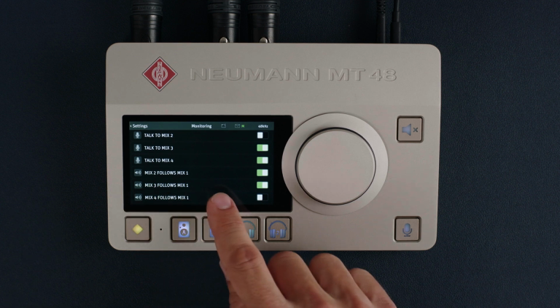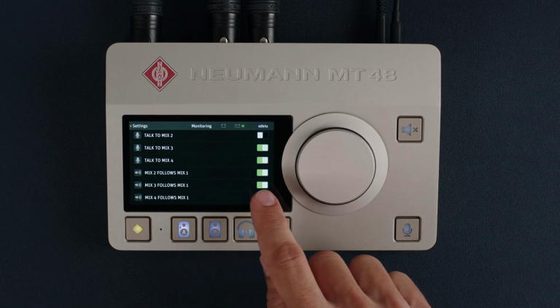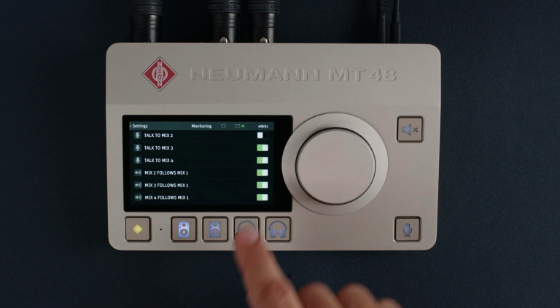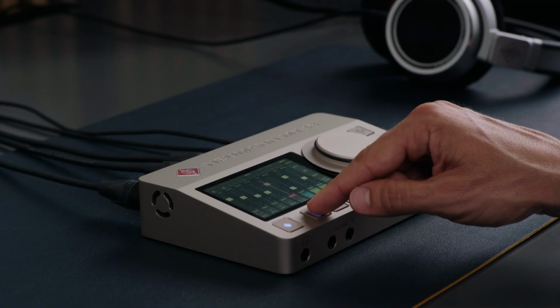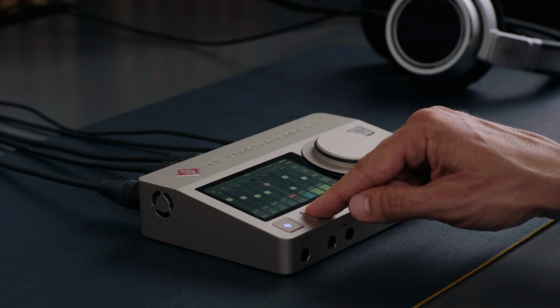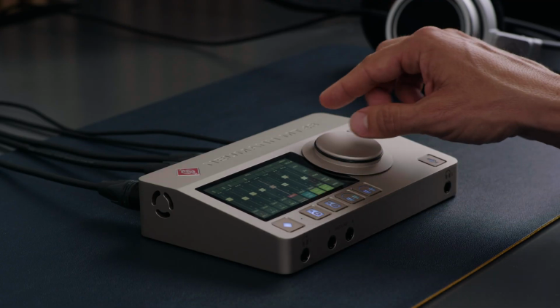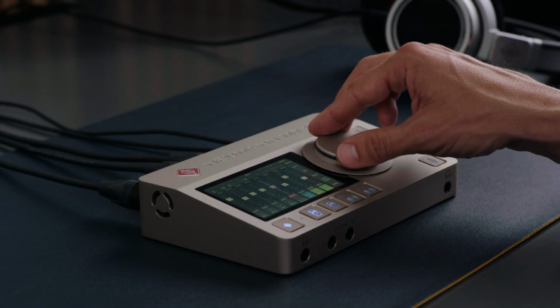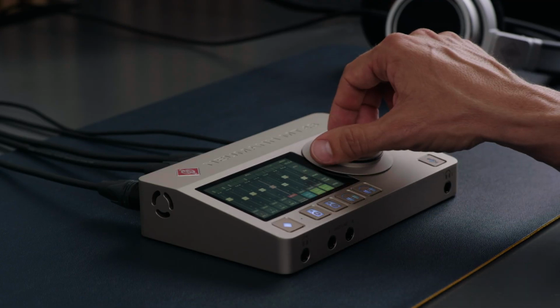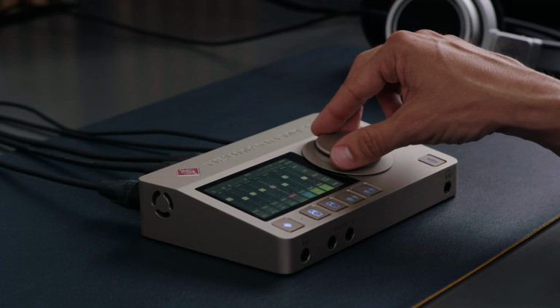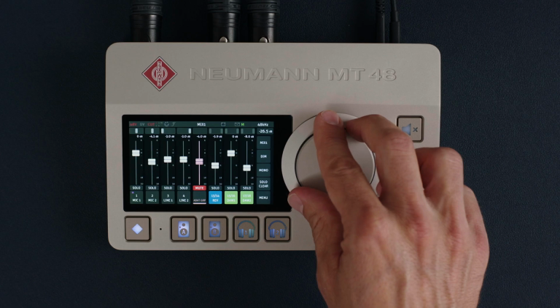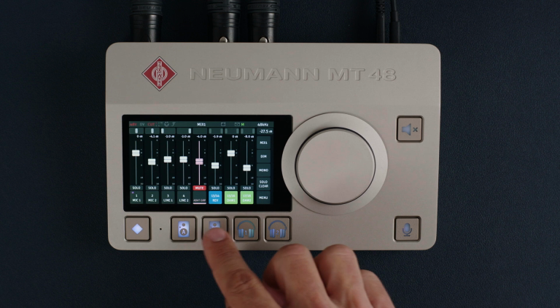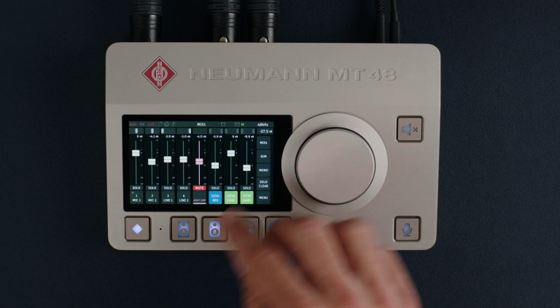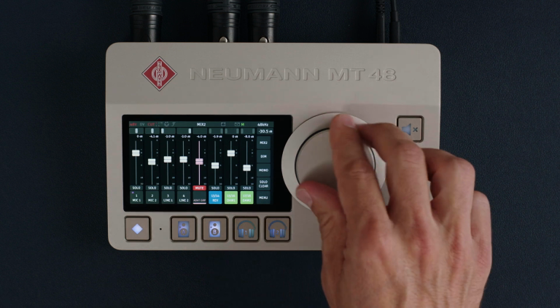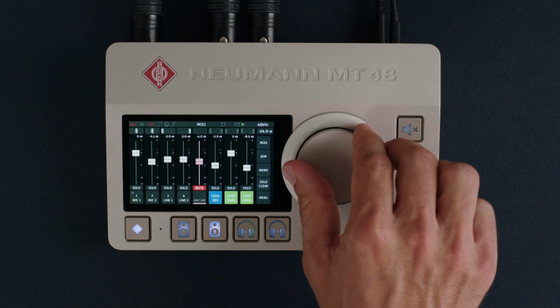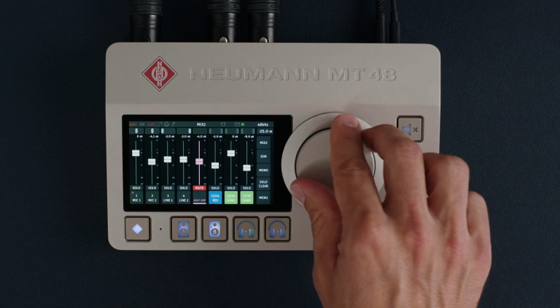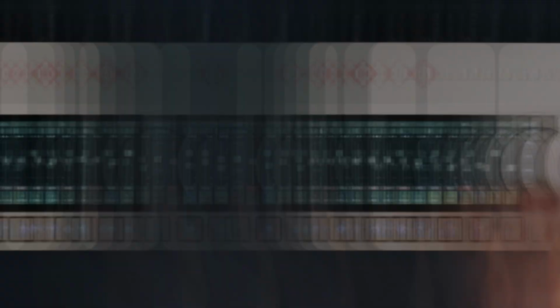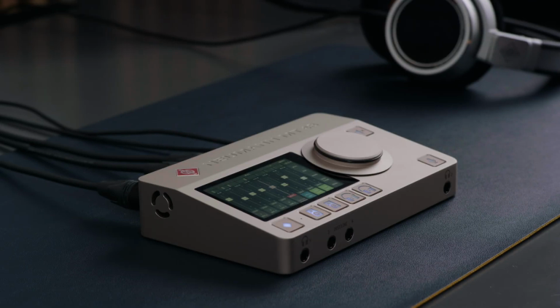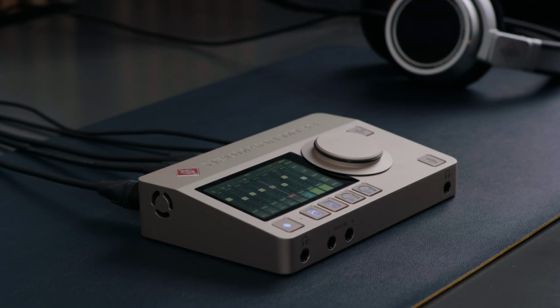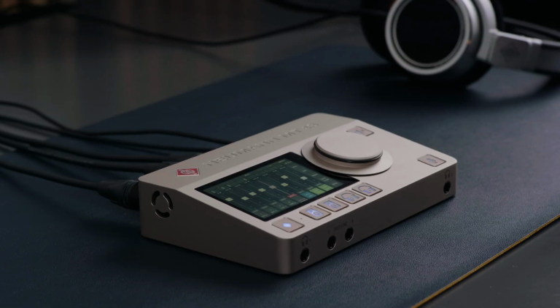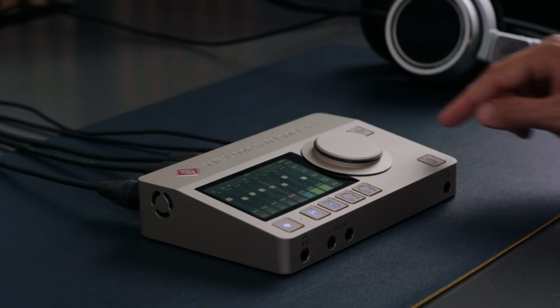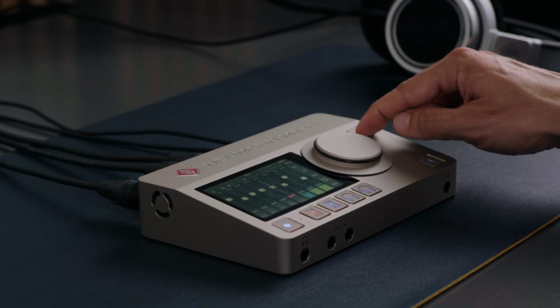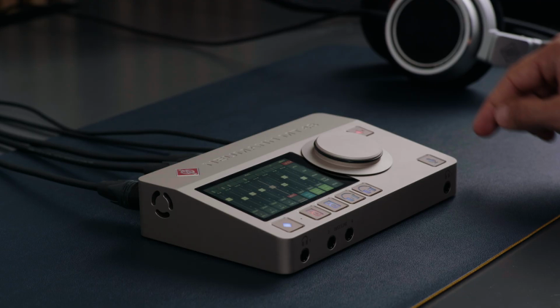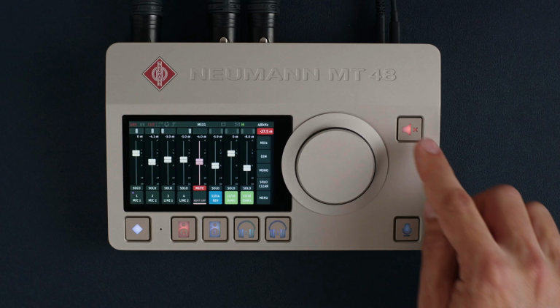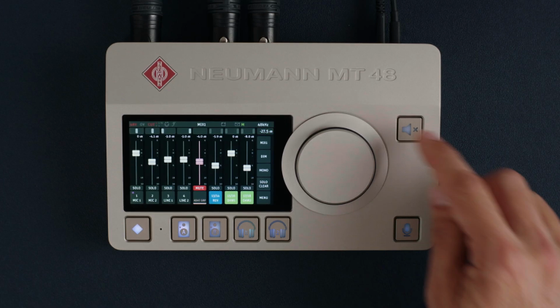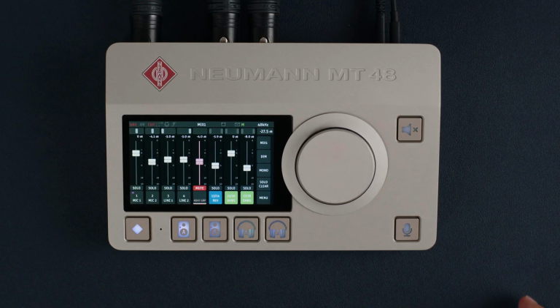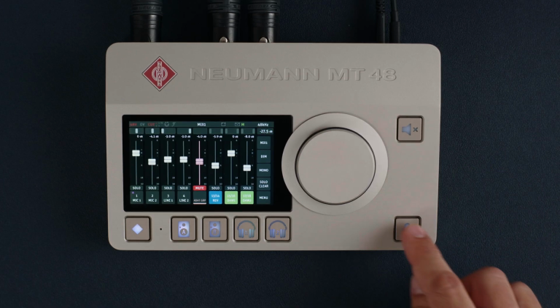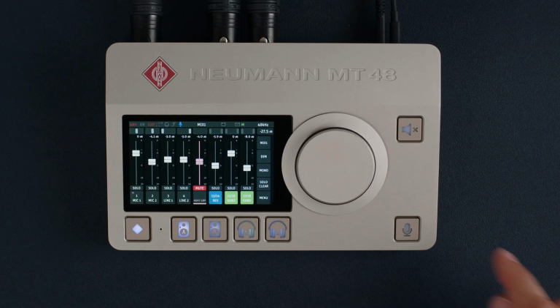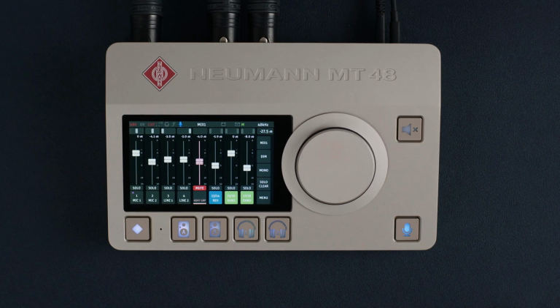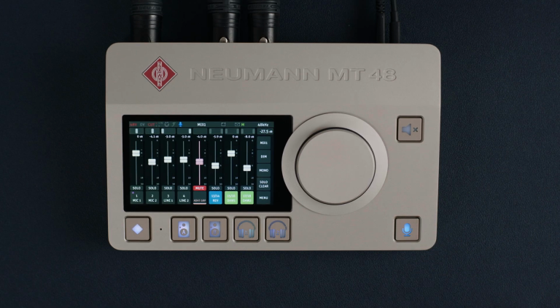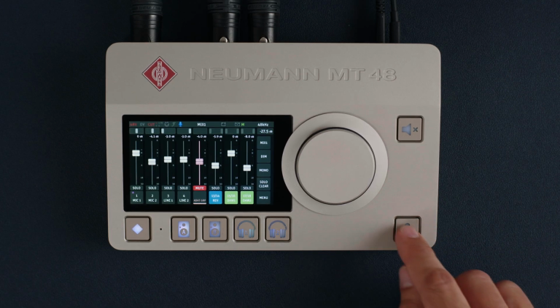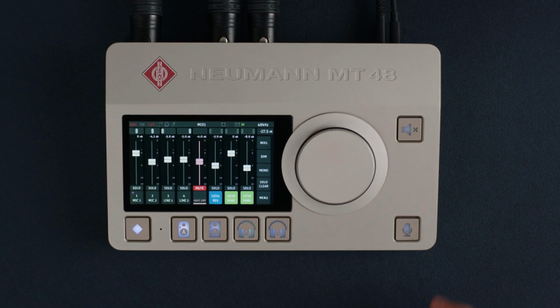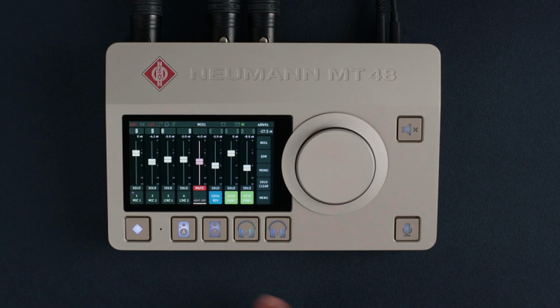When you press one of these four buttons, the large dial becomes the volume control of the selected output. There are three additional hardware buttons: Mute, TalkBack, and Home.